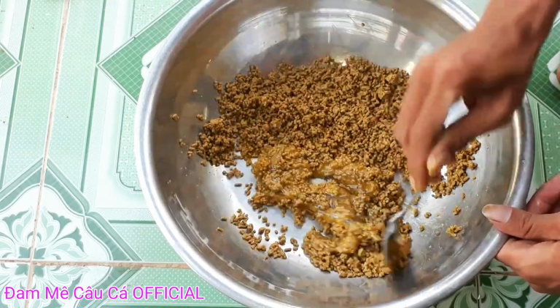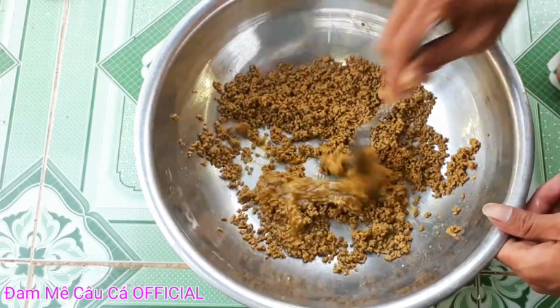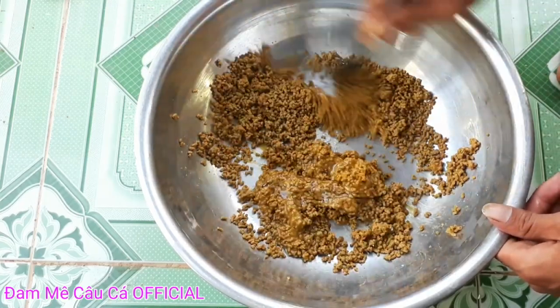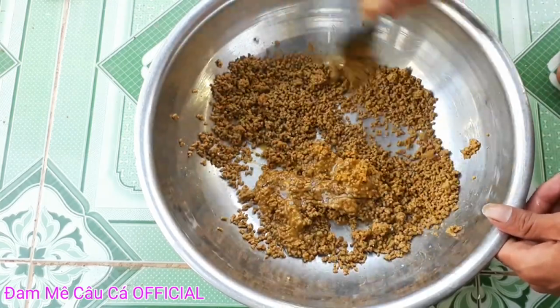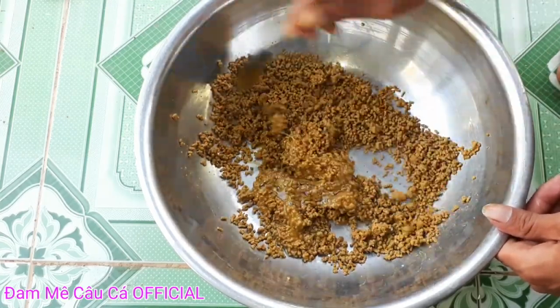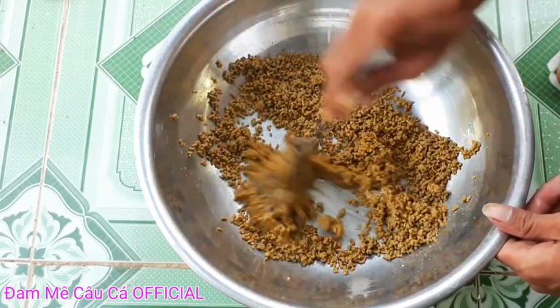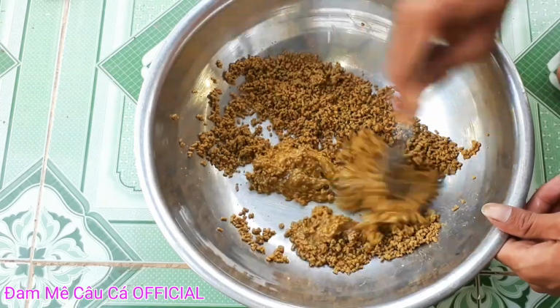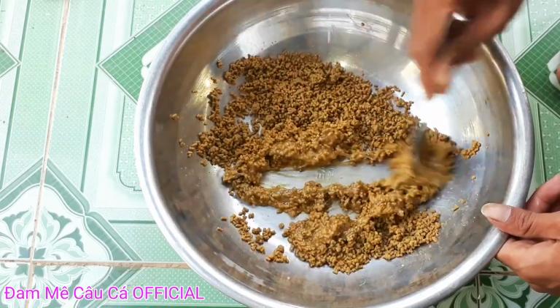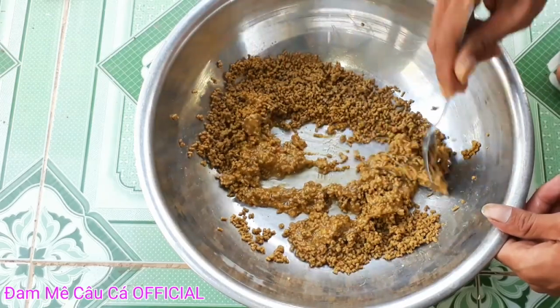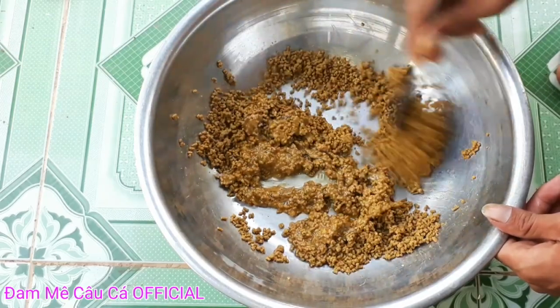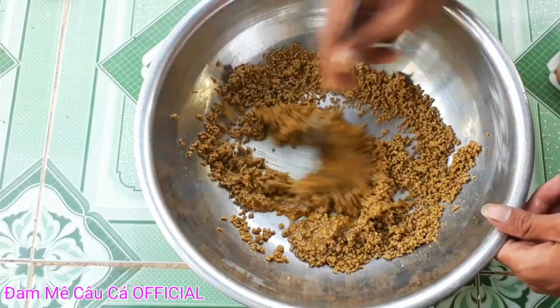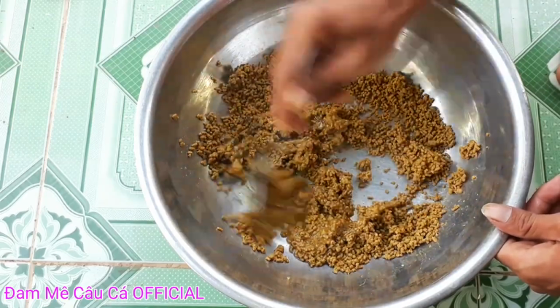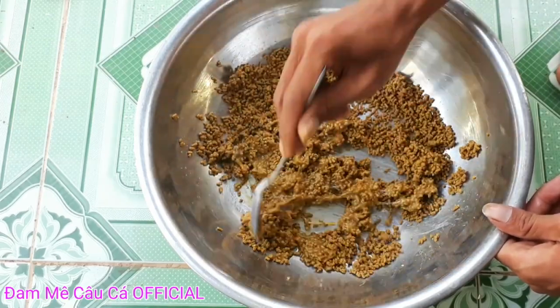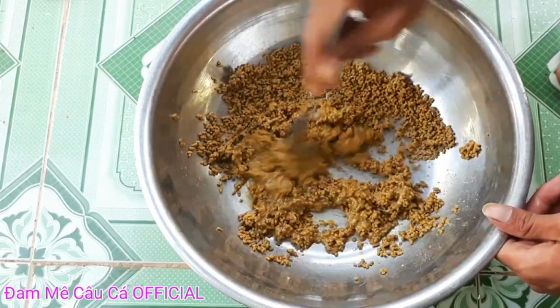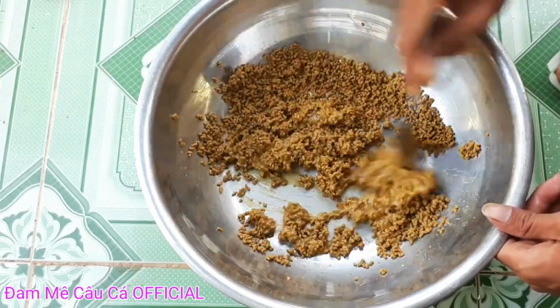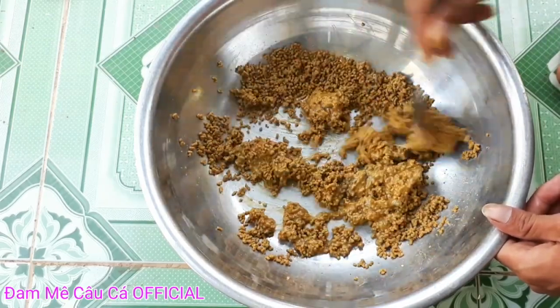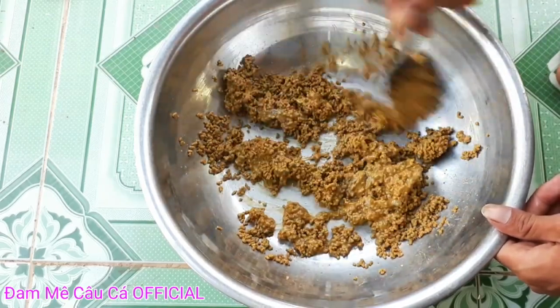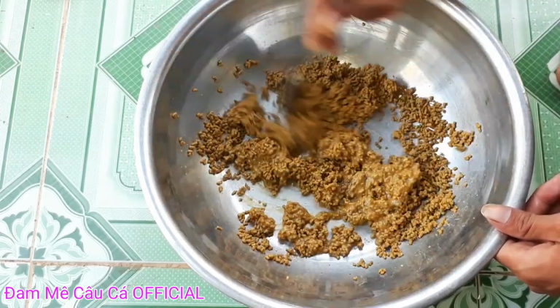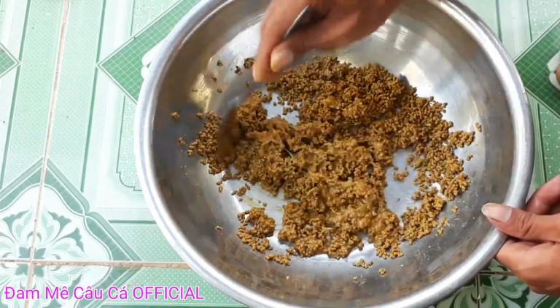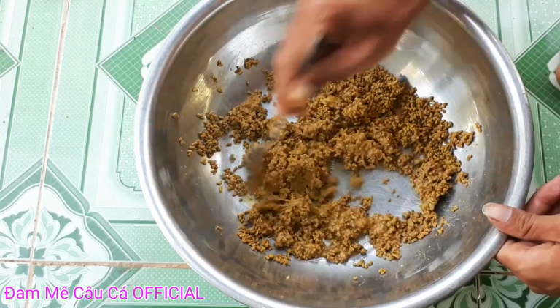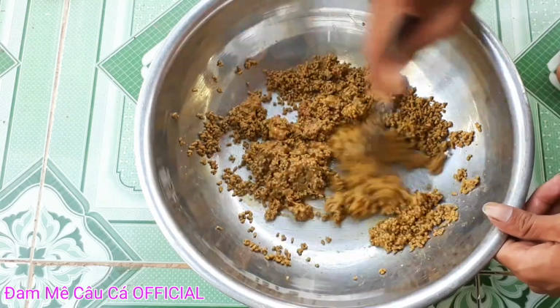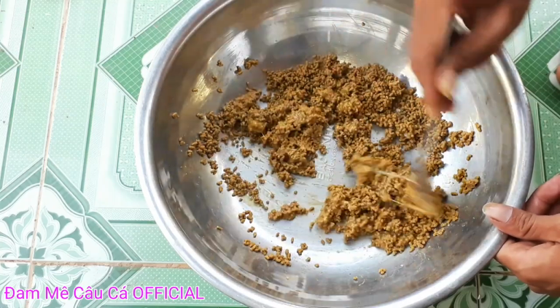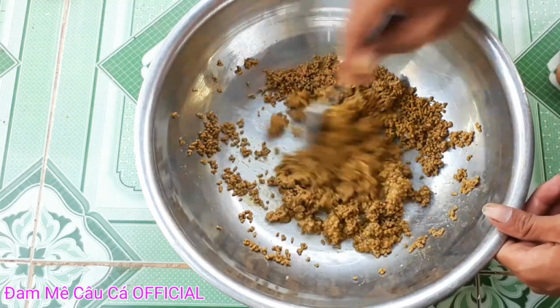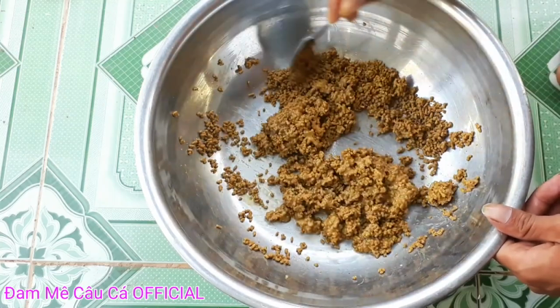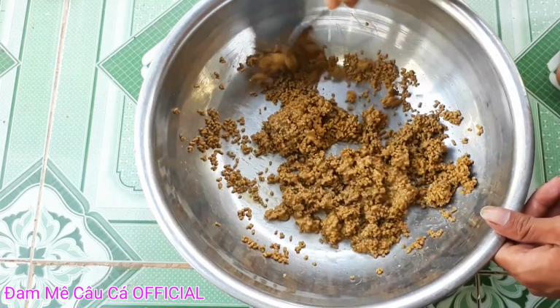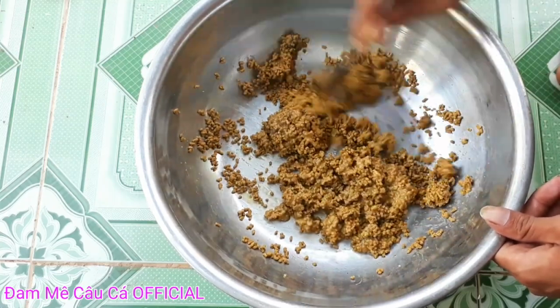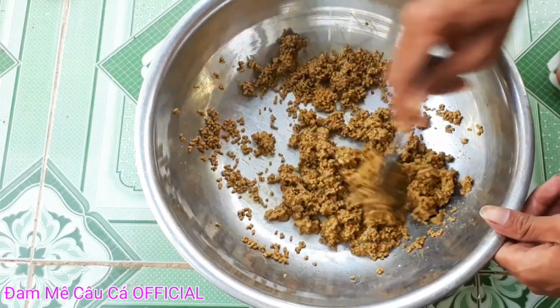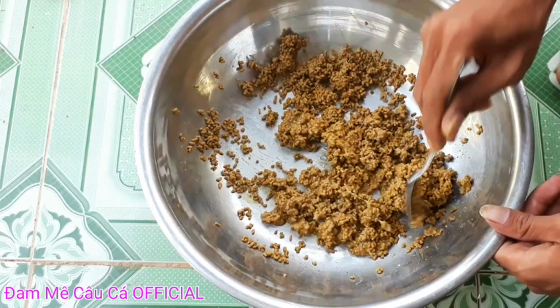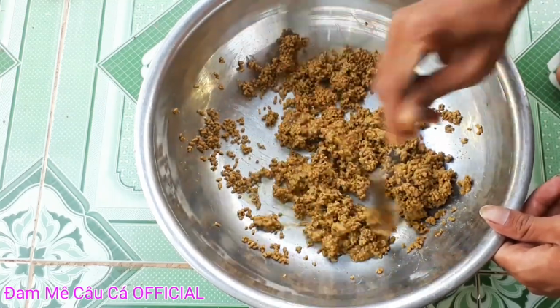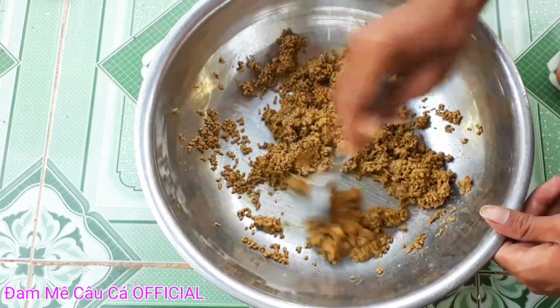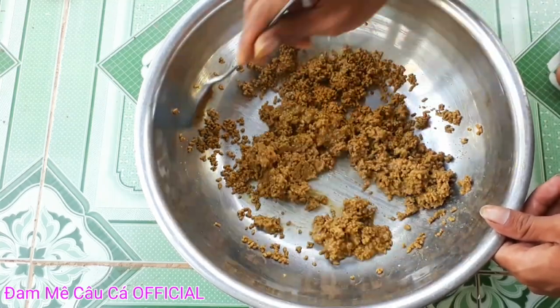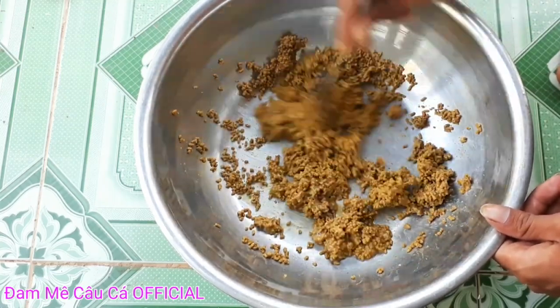Các bạn nên nhớ là khi các bạn bỏ cái thành phần nào vào thì hãy trộn đều thành phần đó lên, để cho mỗi nguyên liệu được hoà nguyện vào với nhau. Khi đó các bạn câu cá nó mới đạt hiệu quả cao nhất được.